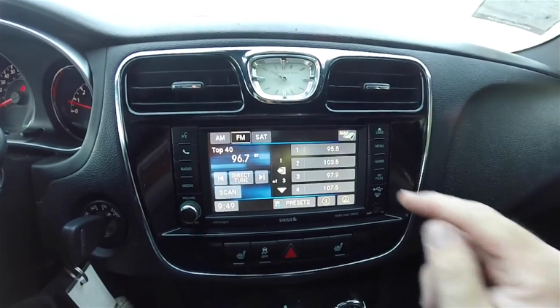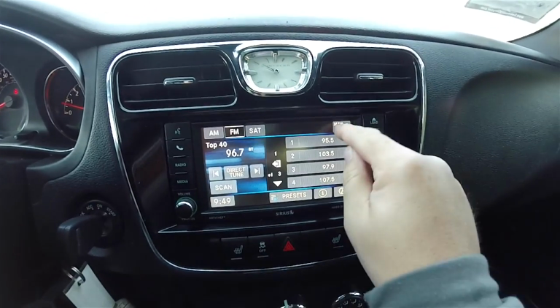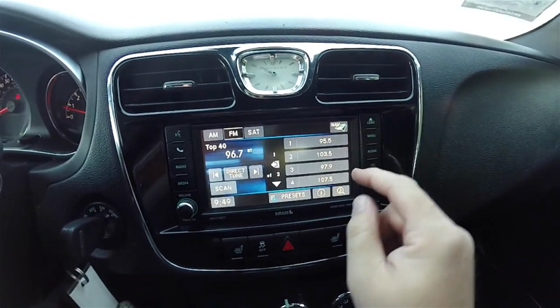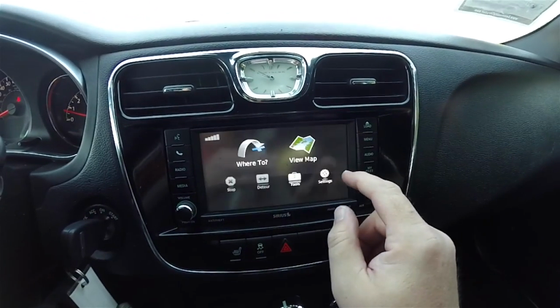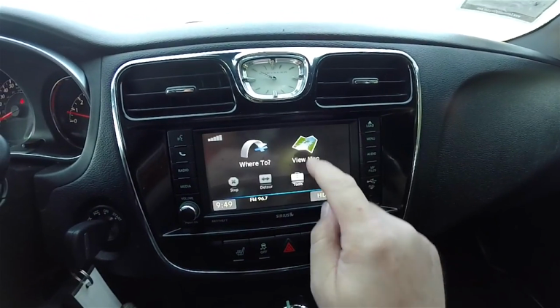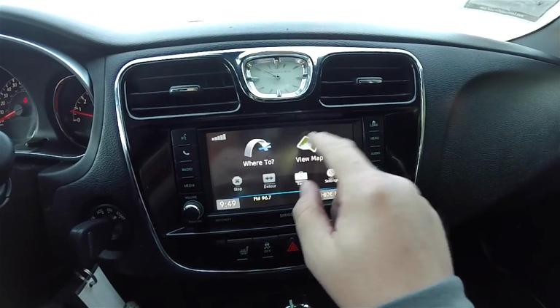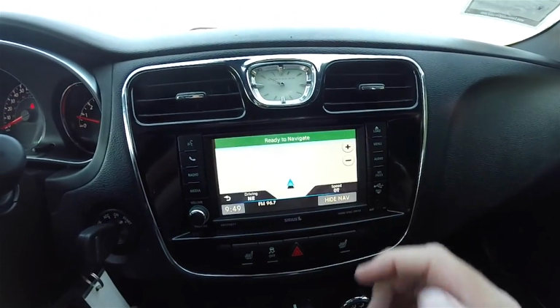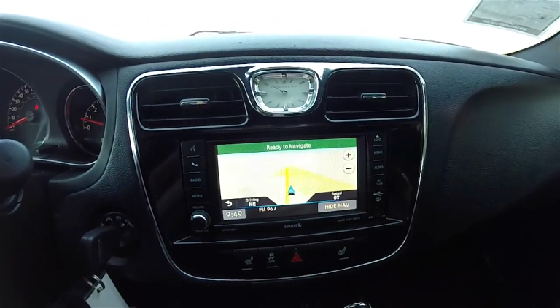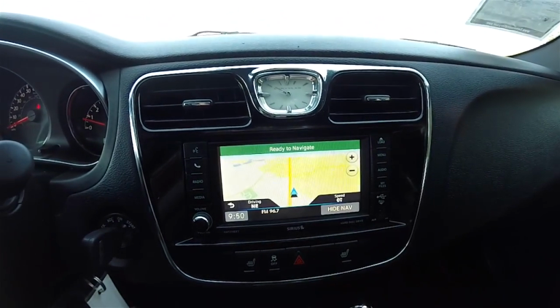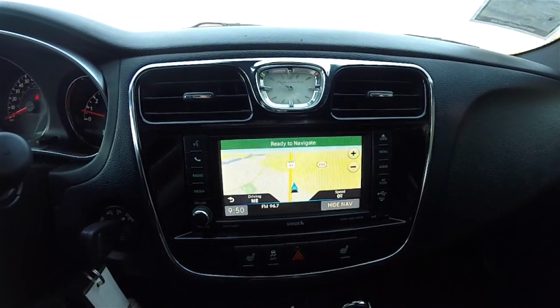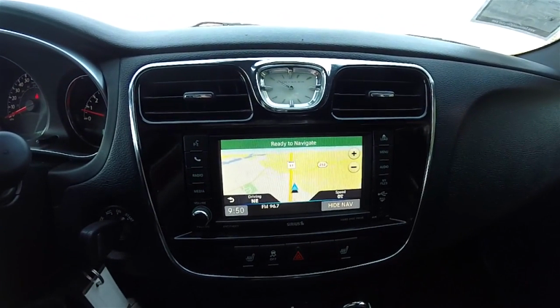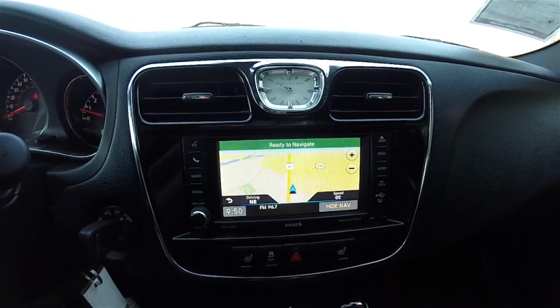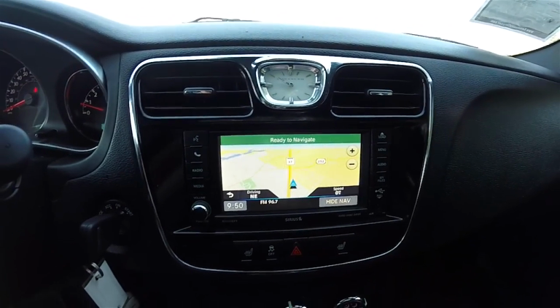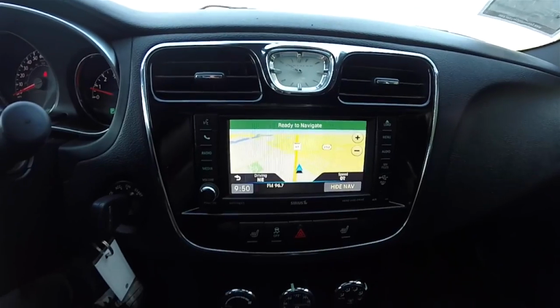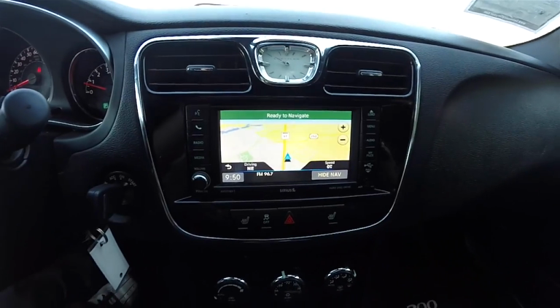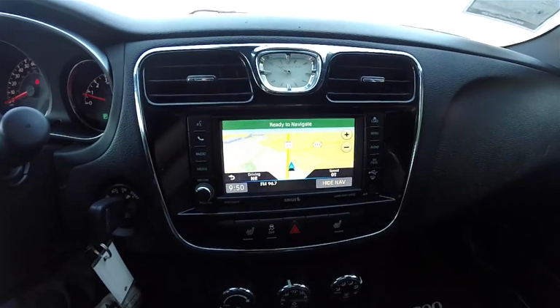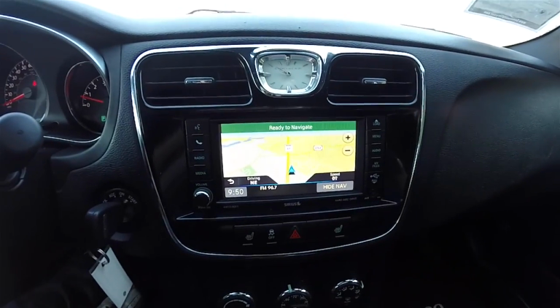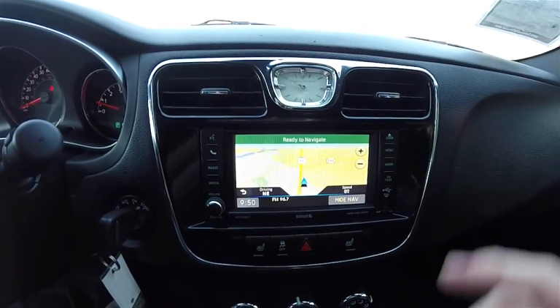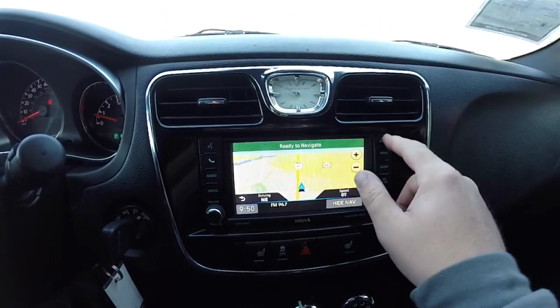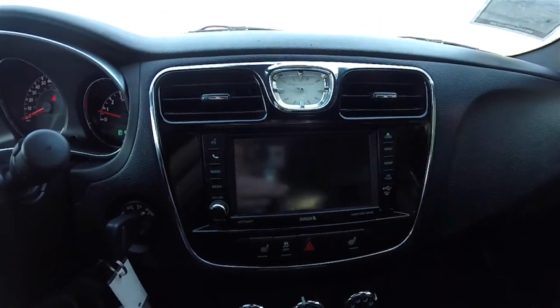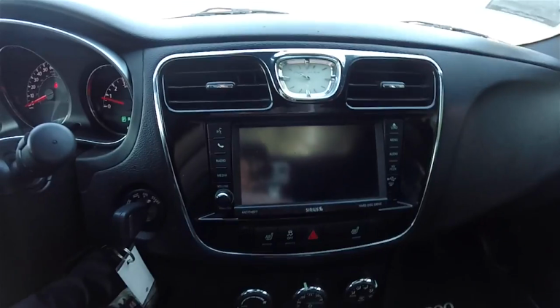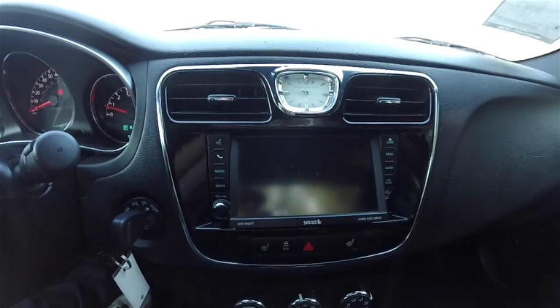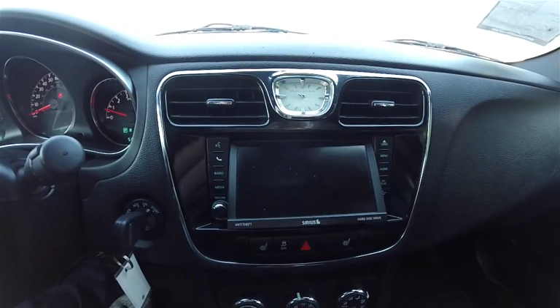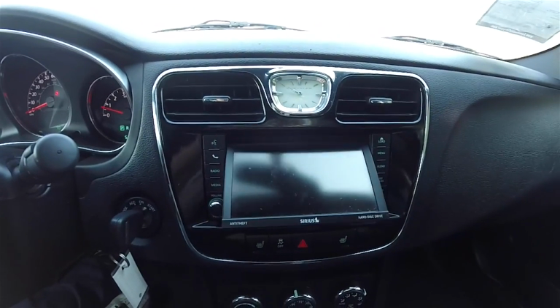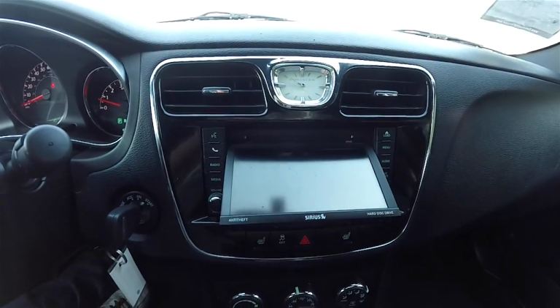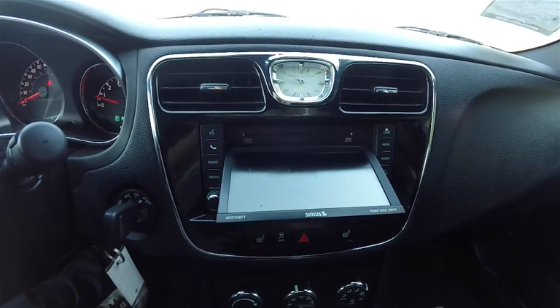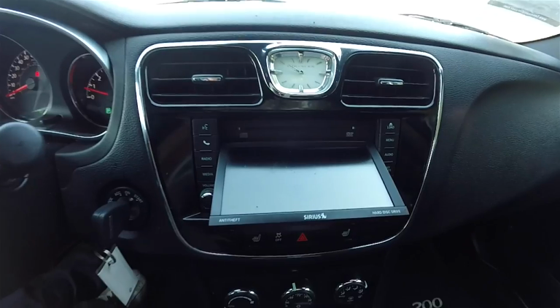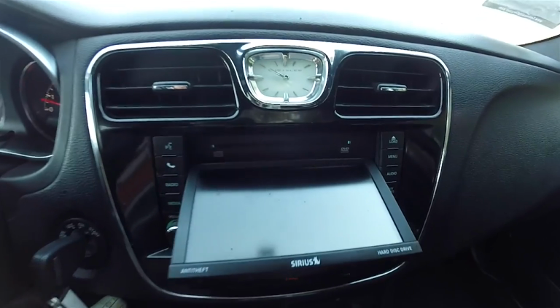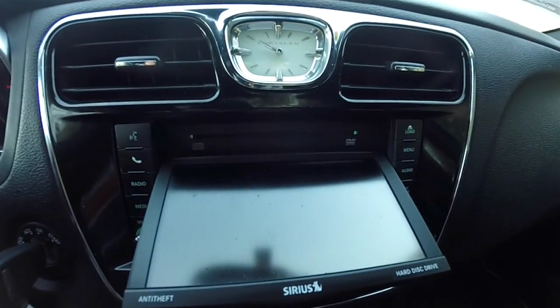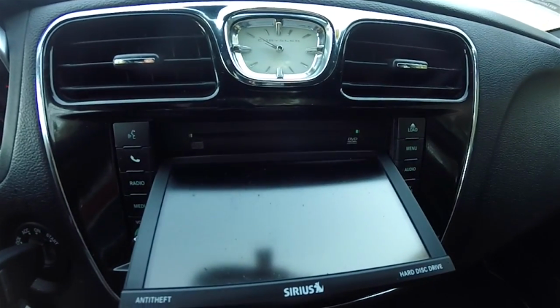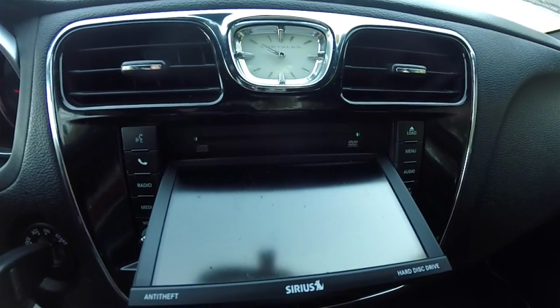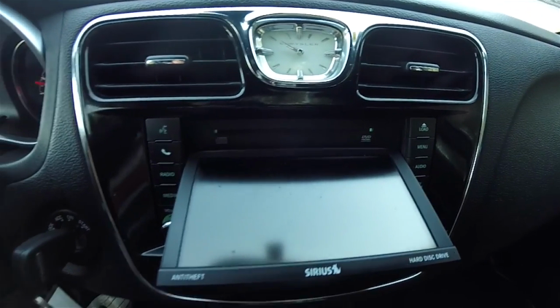This vehicle is equipped with Garmin navigation. Behind the face is the CD and DVD slot.